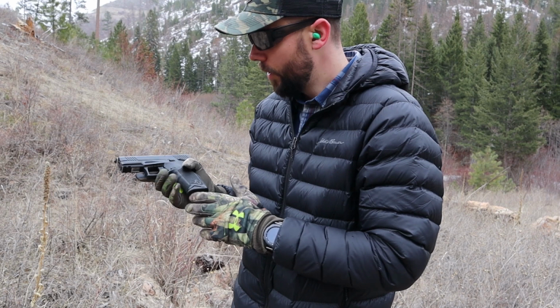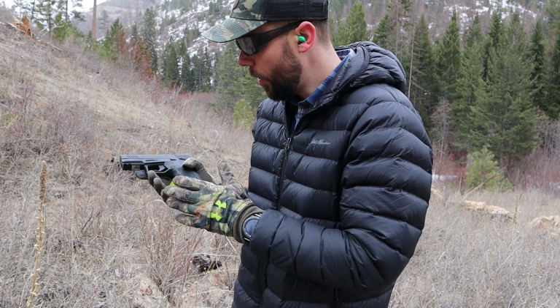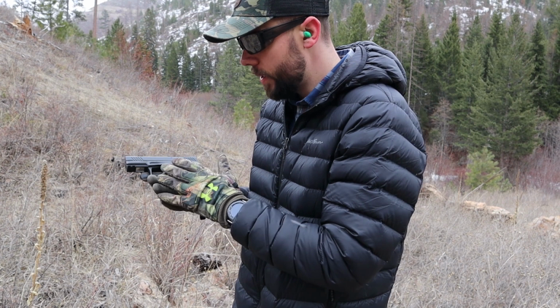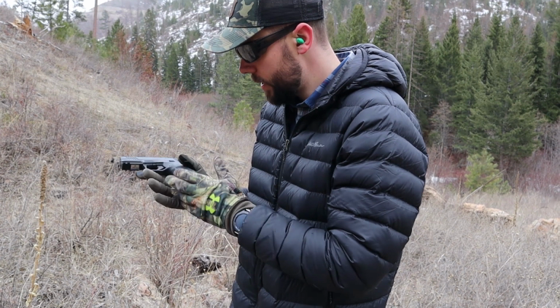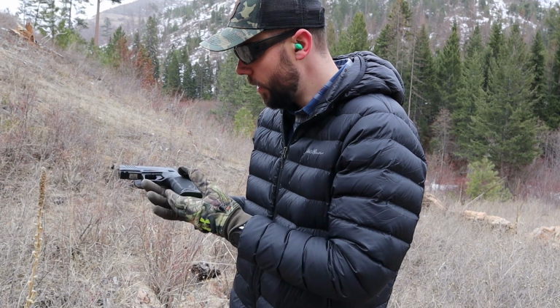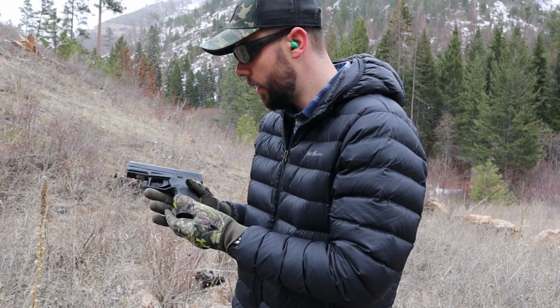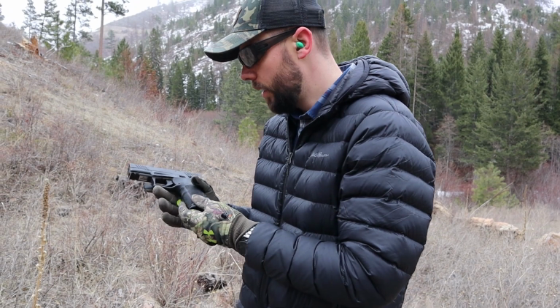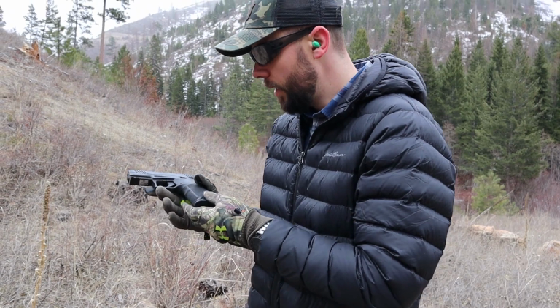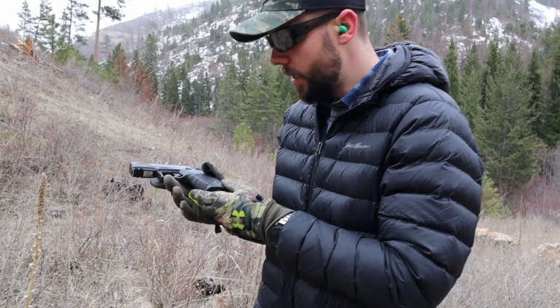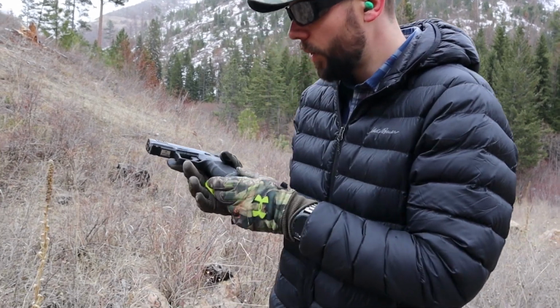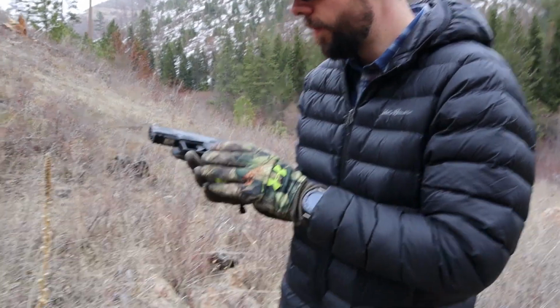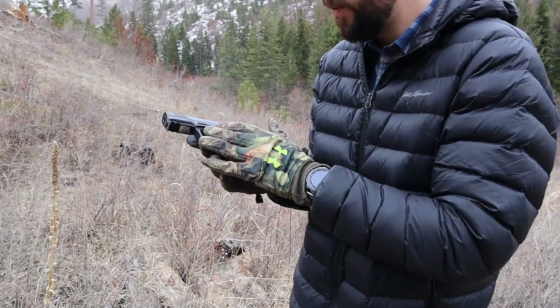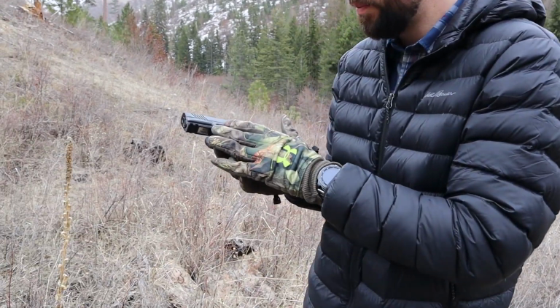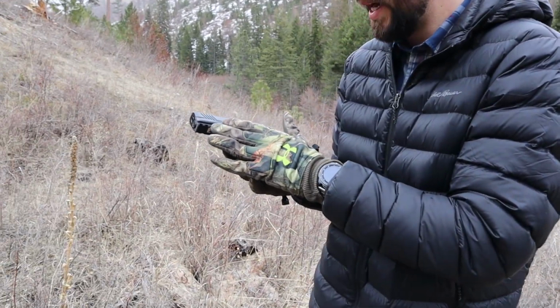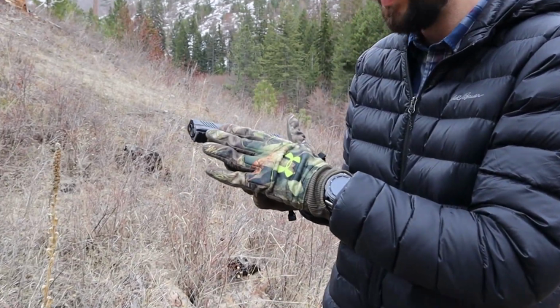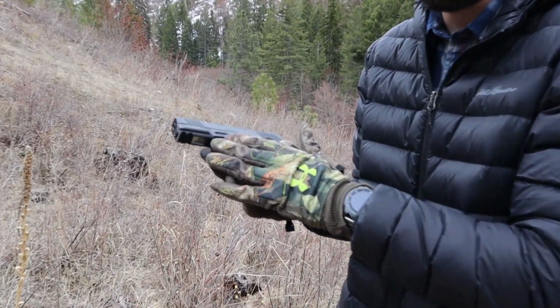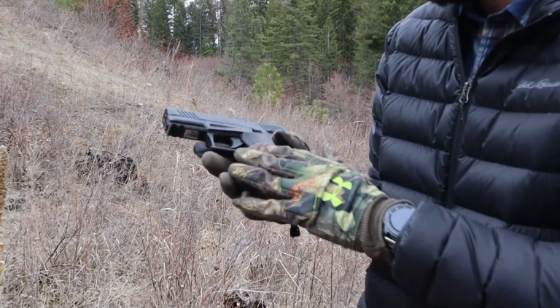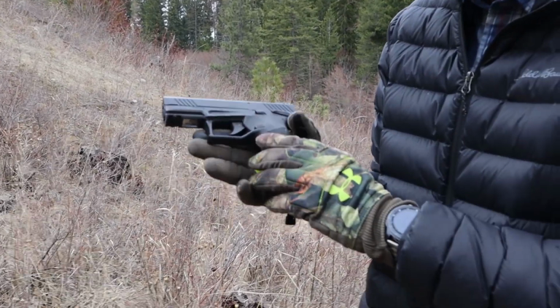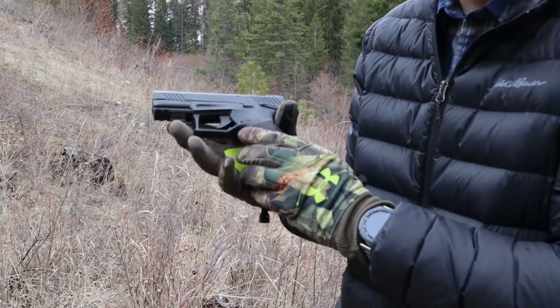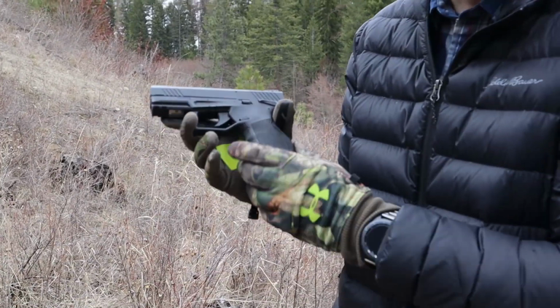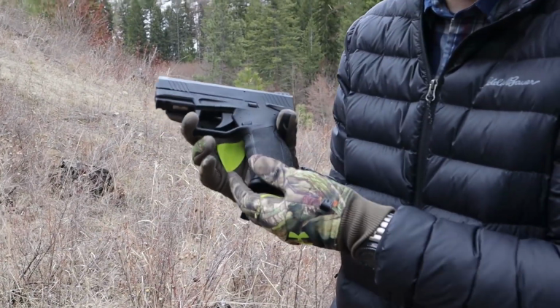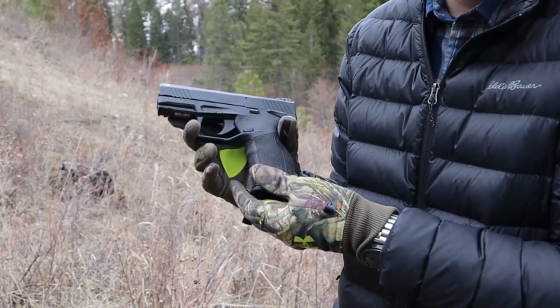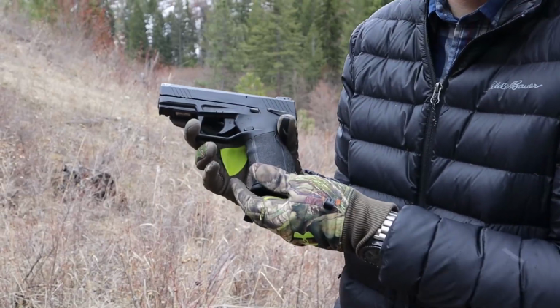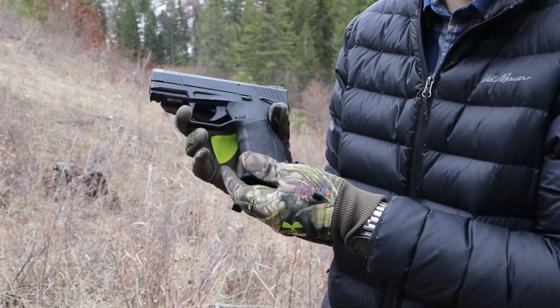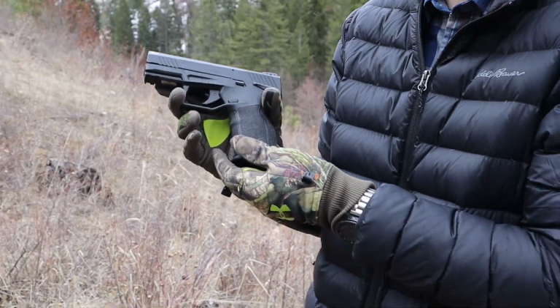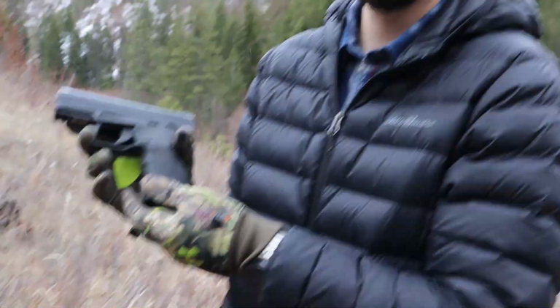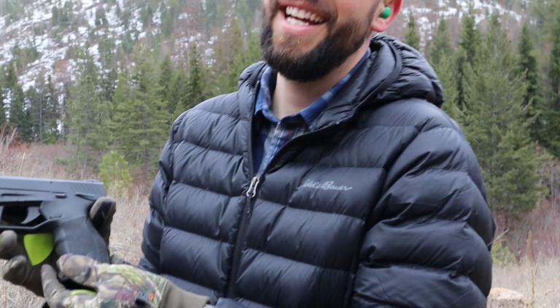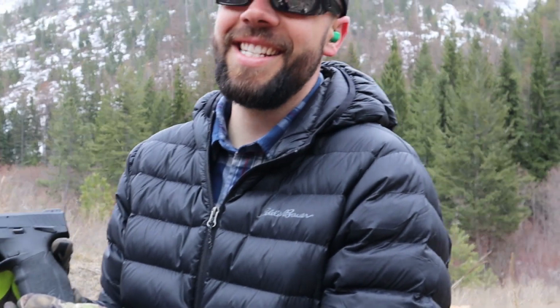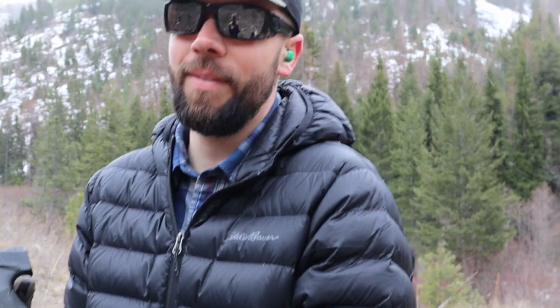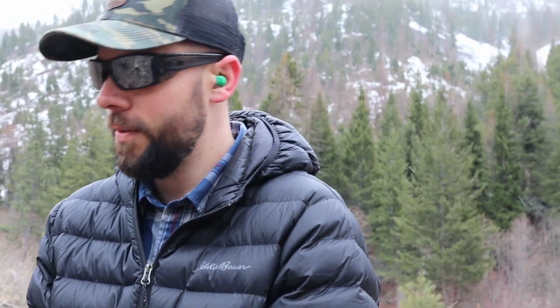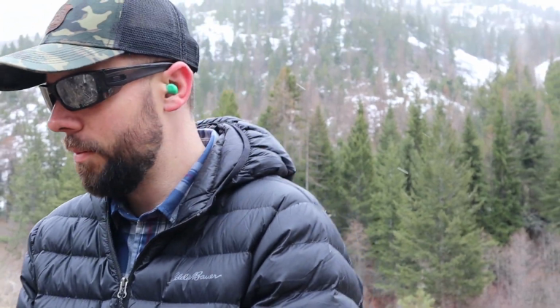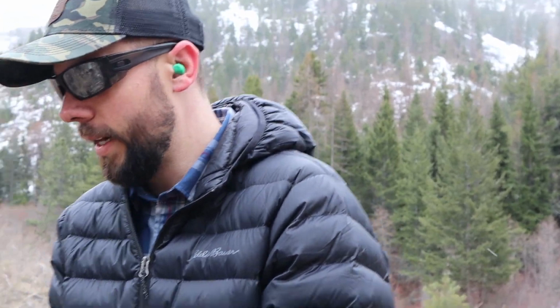Oh, what's this? This is everyone's favorite brand of gun. It's a Taurus — and it's not everyone's favorite brand.